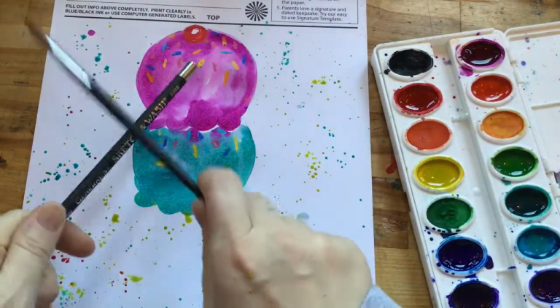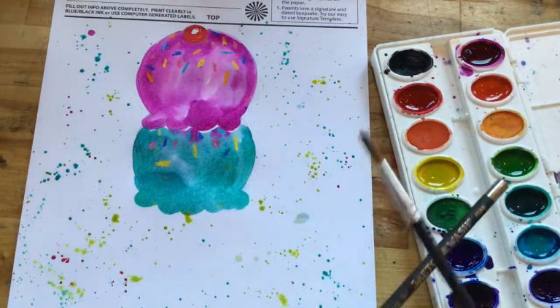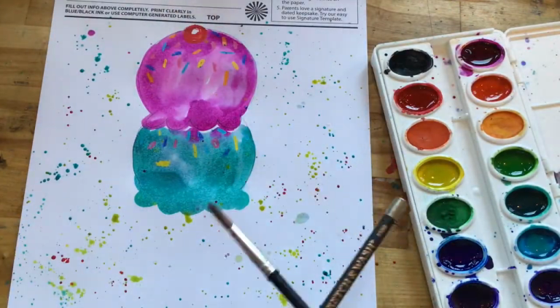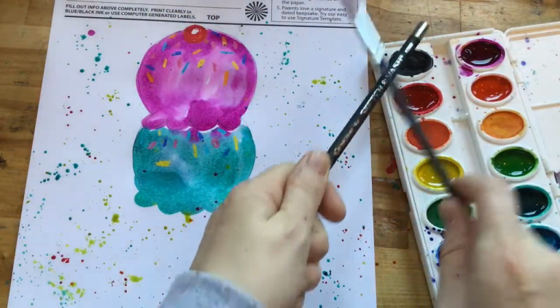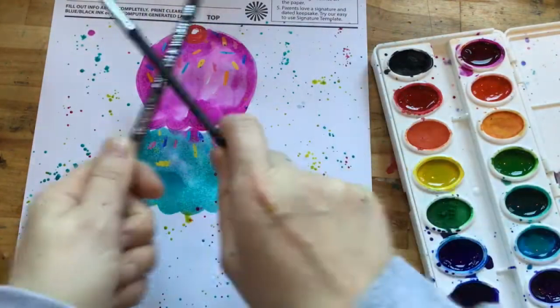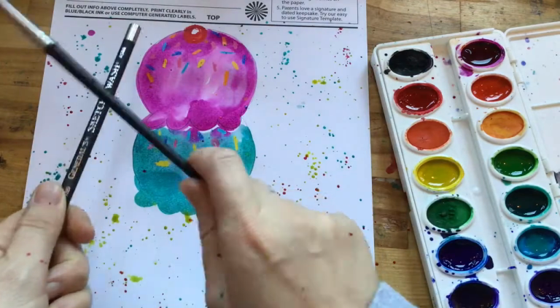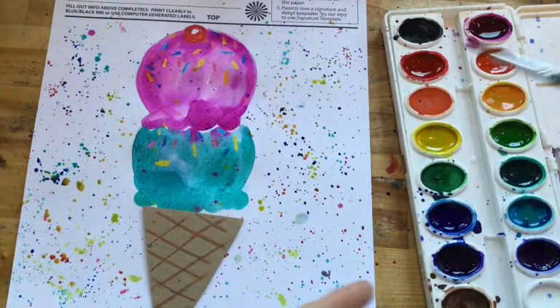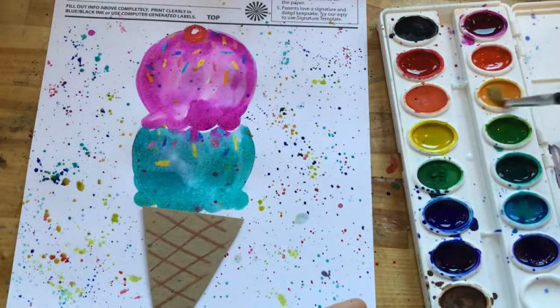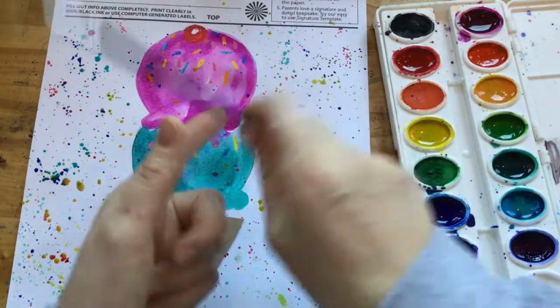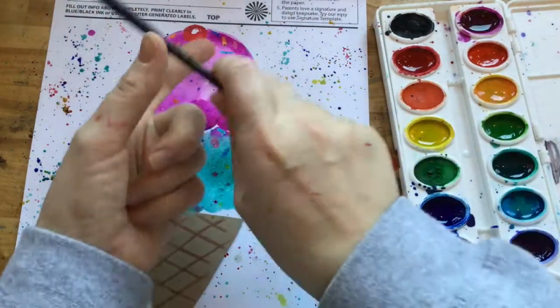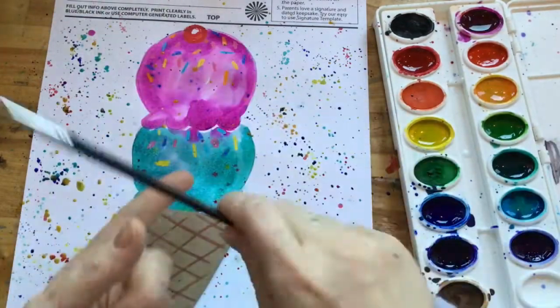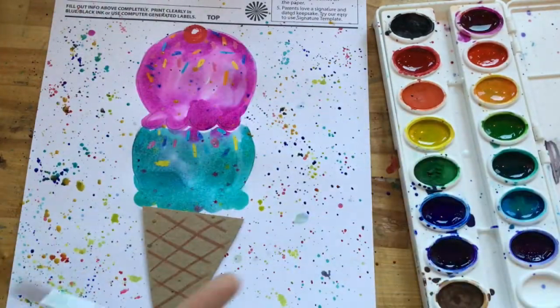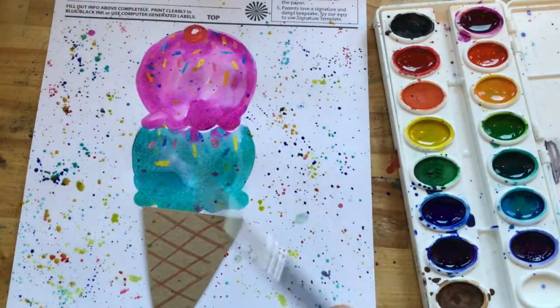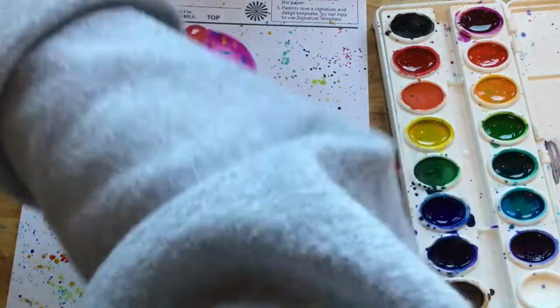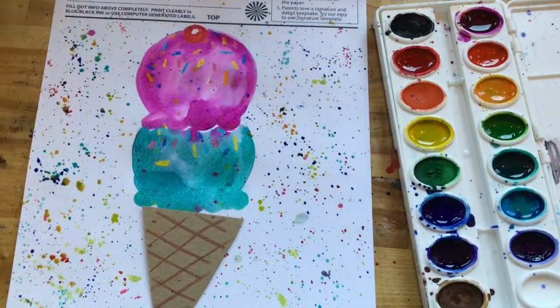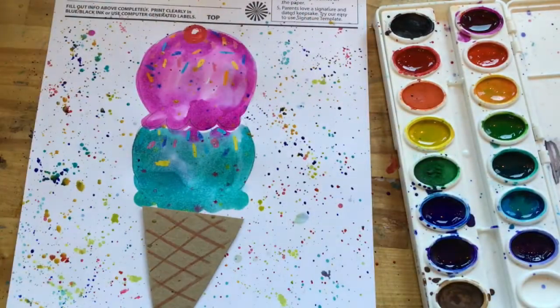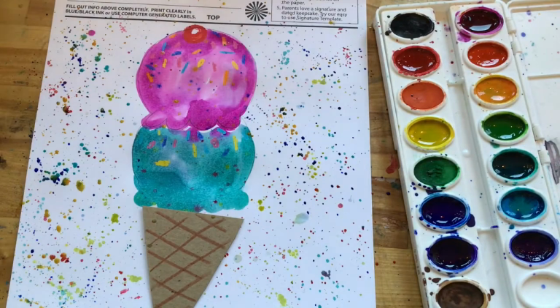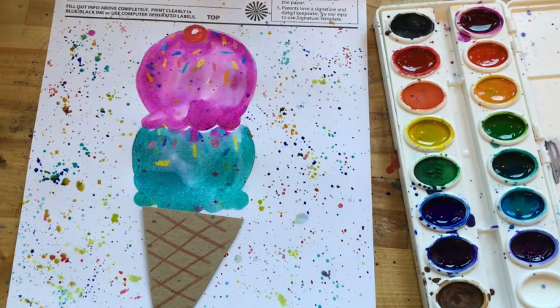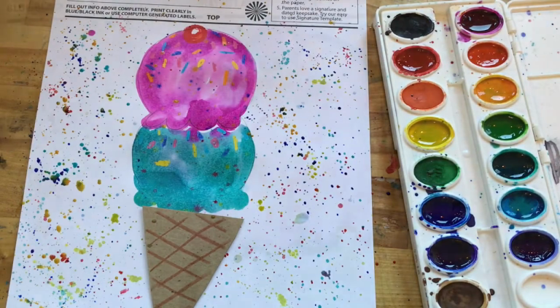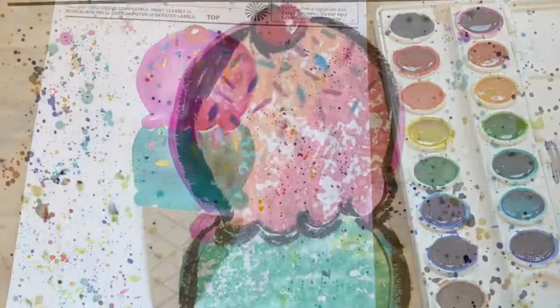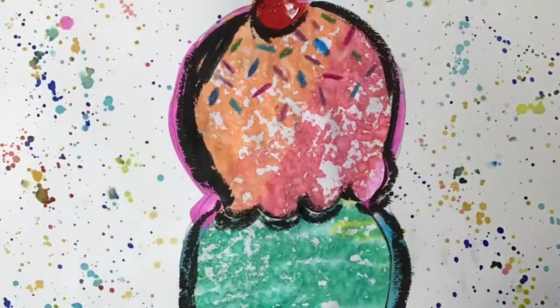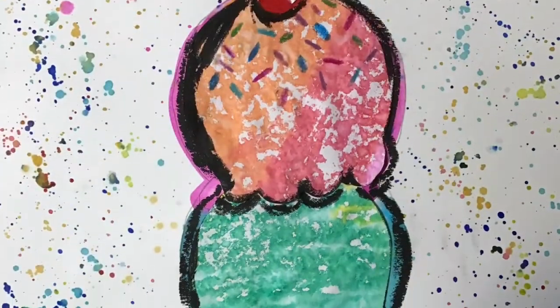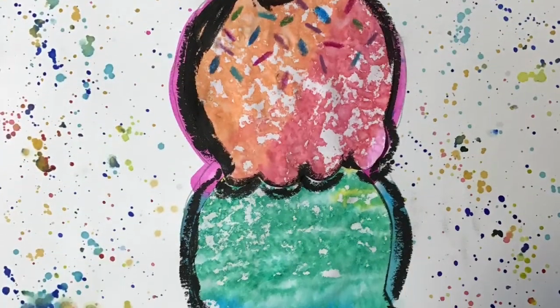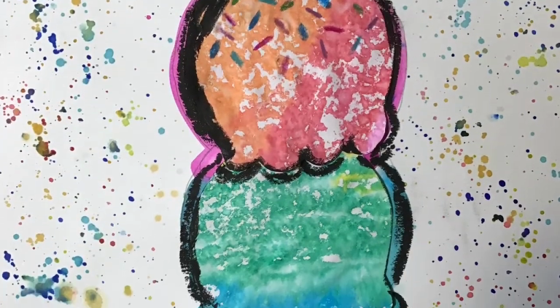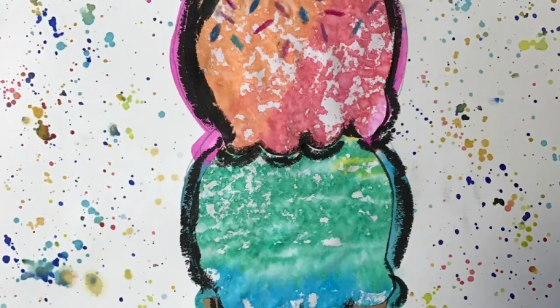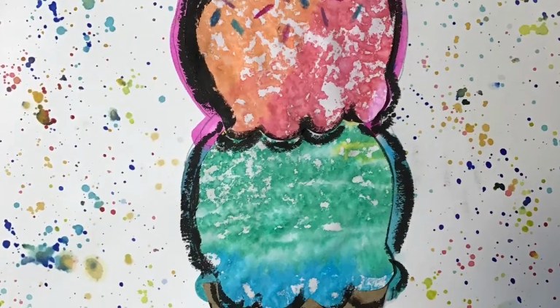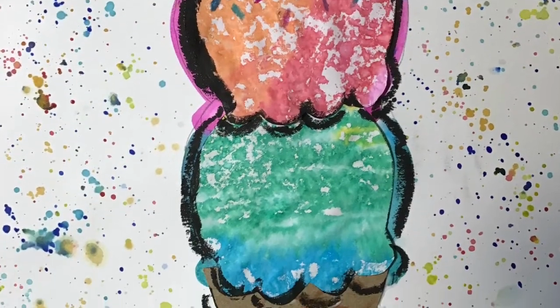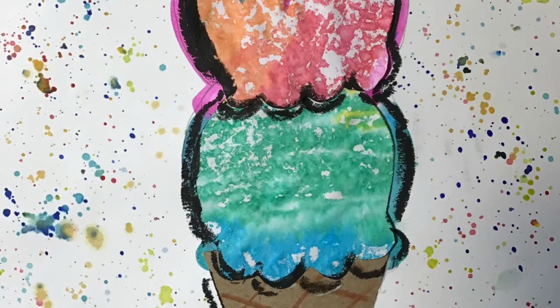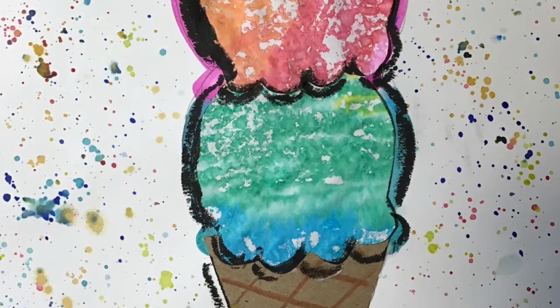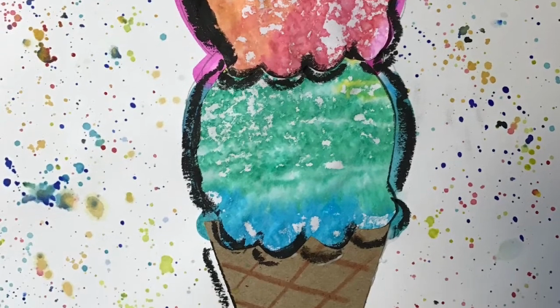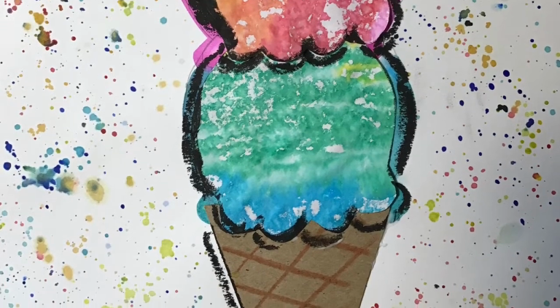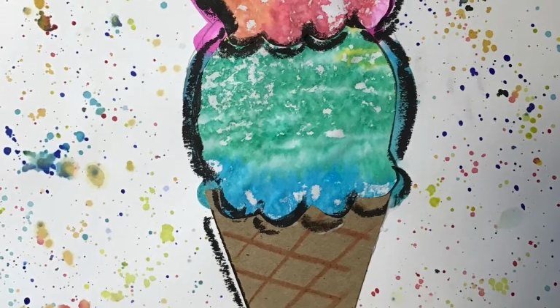If you don't have watercolor paint at home that's okay — you can actually decorate the background however you would like. You could do patterns, lines, stripes, rainbow, whatever you would like to do. I hope you enjoy doing this ice cream cone inspired by Wayne Thiebaud.